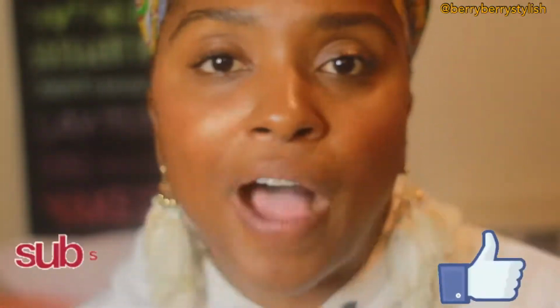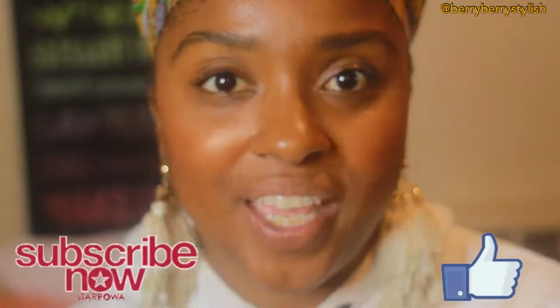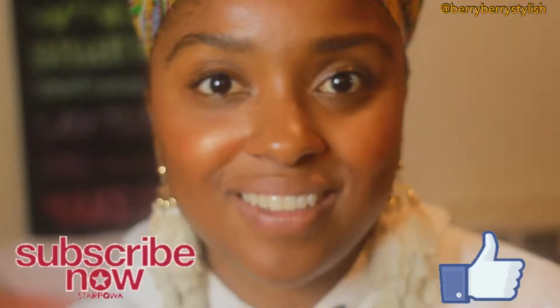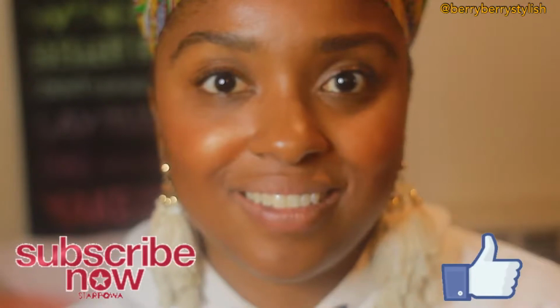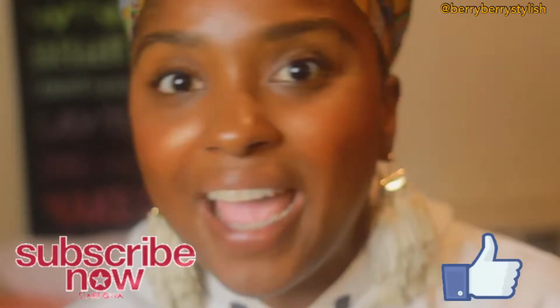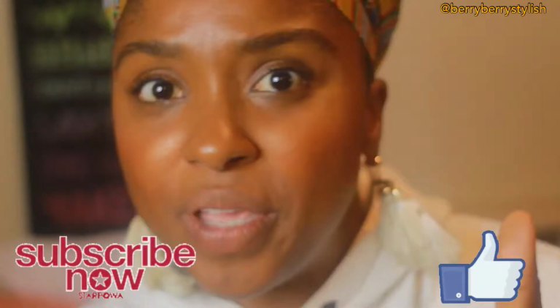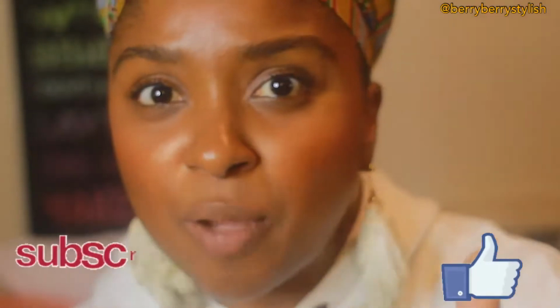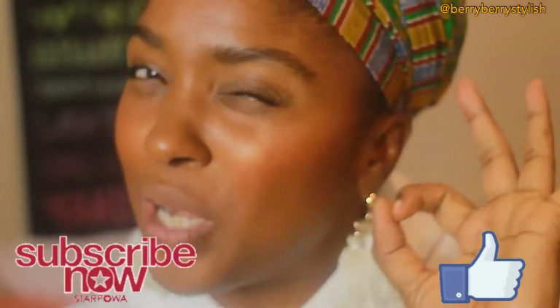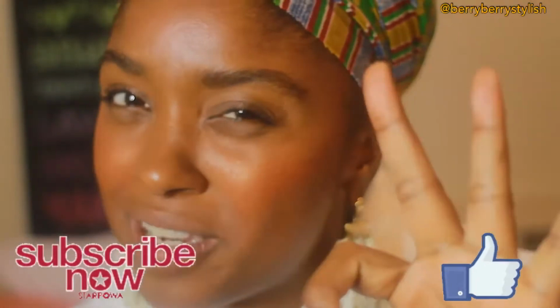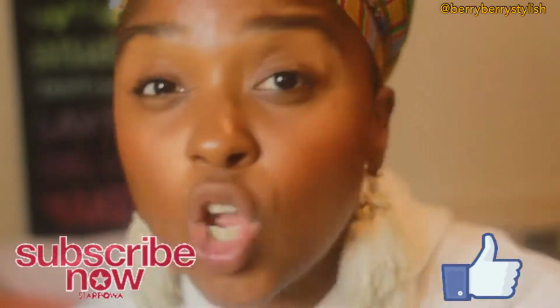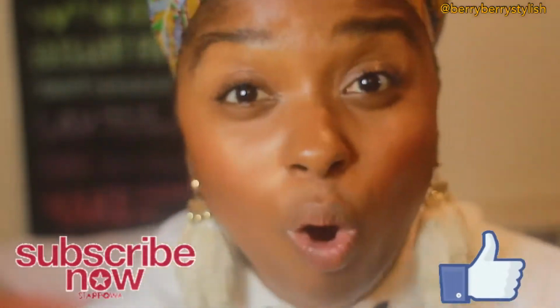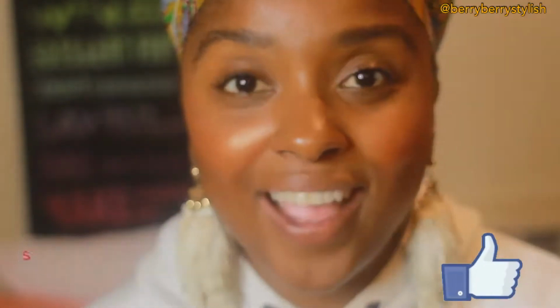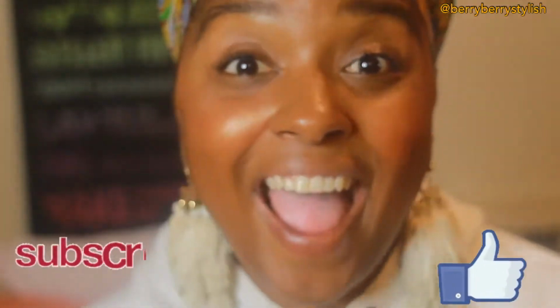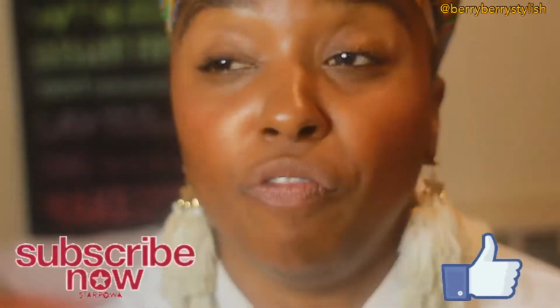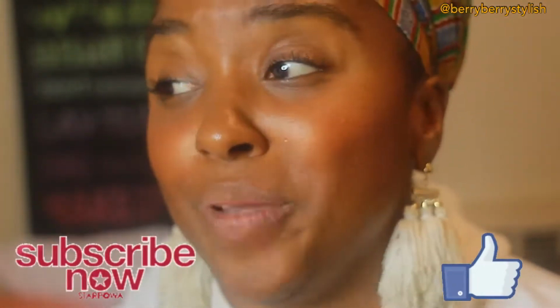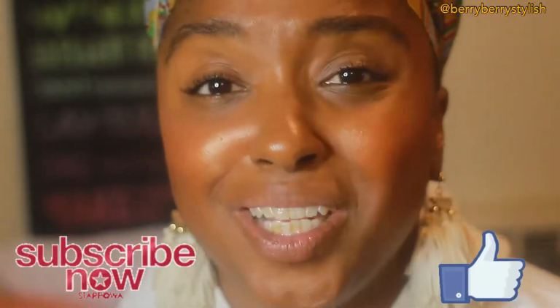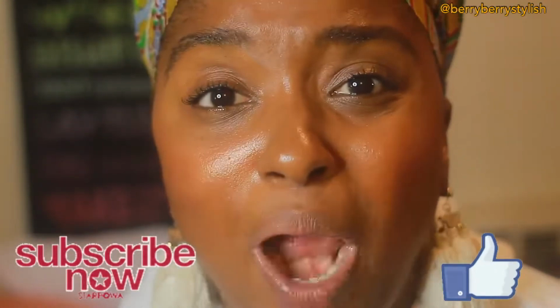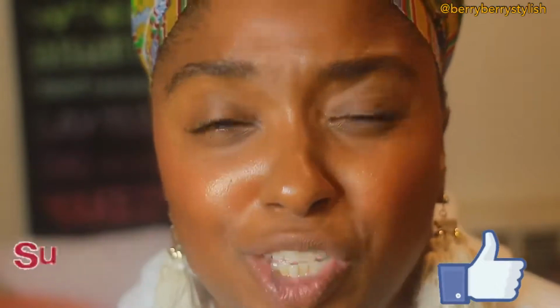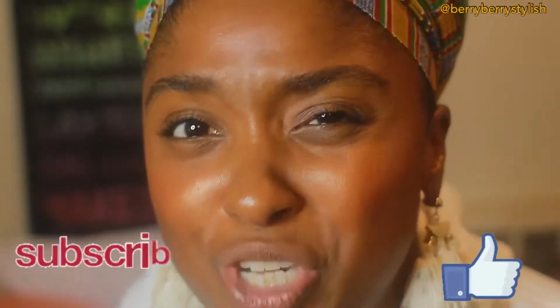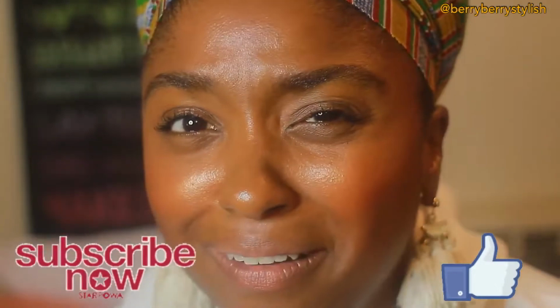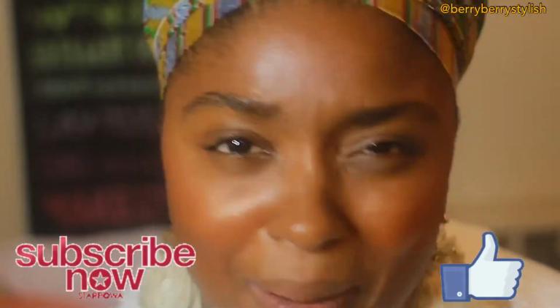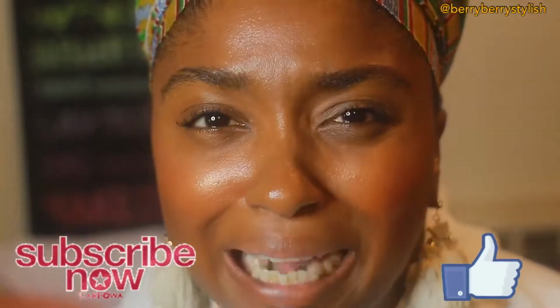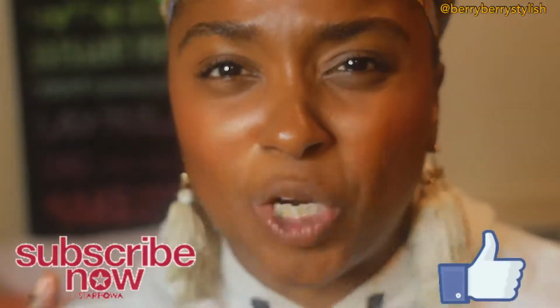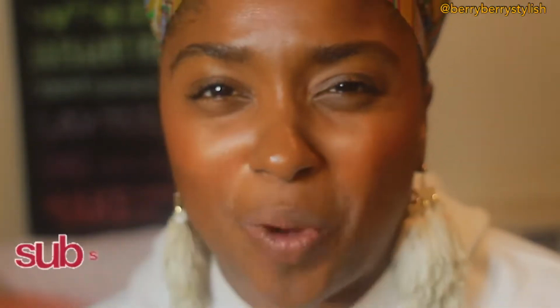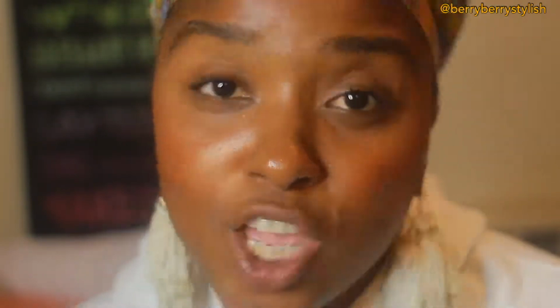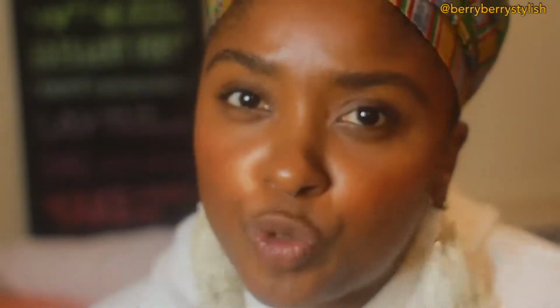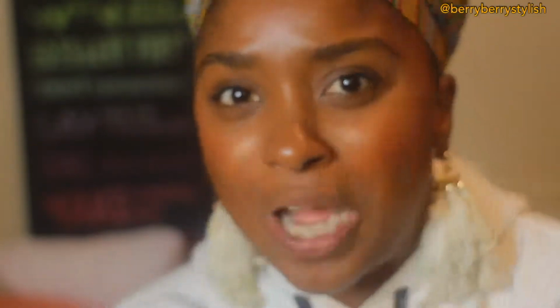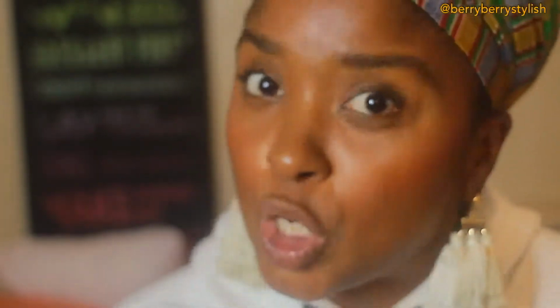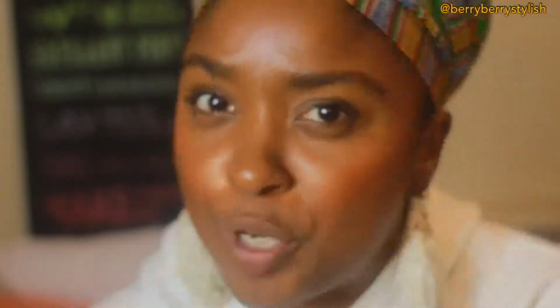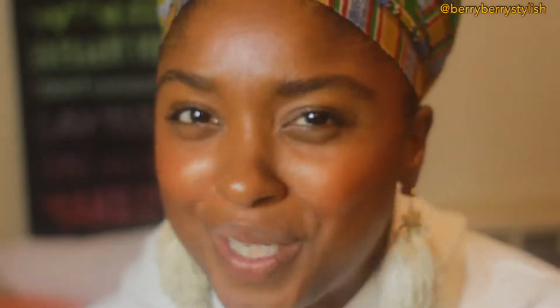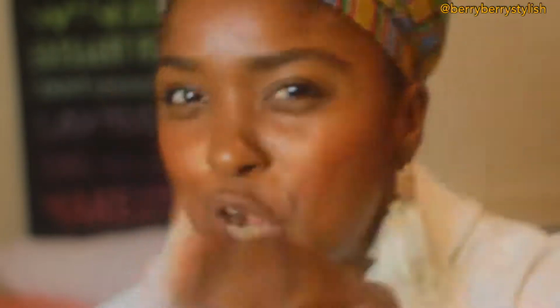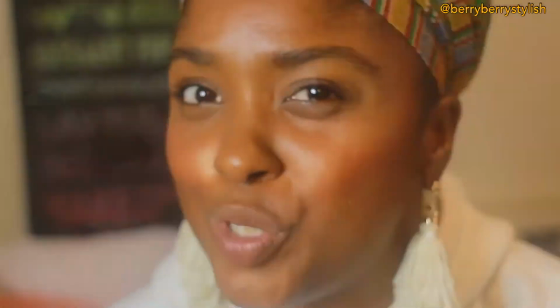First, have you followed me yet? Have you given me a thumbs up and said you like Berry Stylish? Or have you followed me and subscribed to my YouTube channel? Come on! Do it for your life! You know you enjoy watching me talk to you, boo. You know you do.